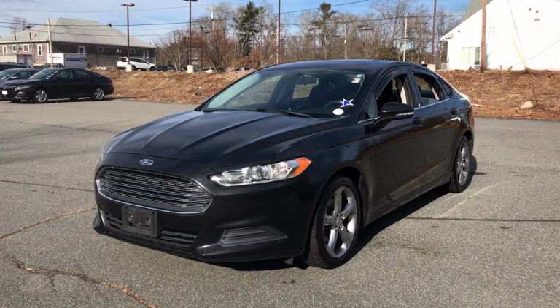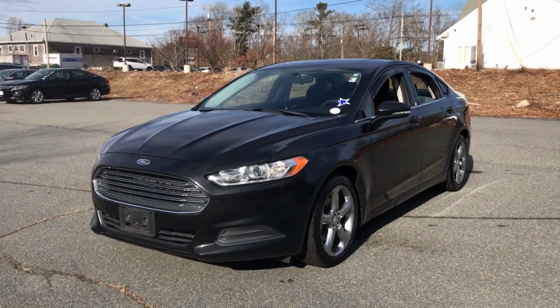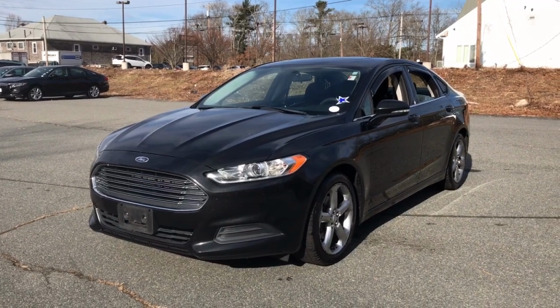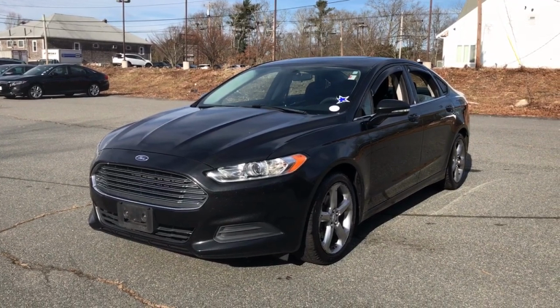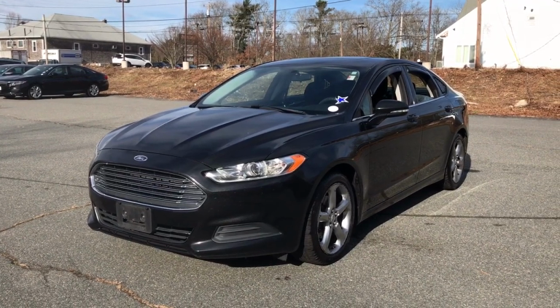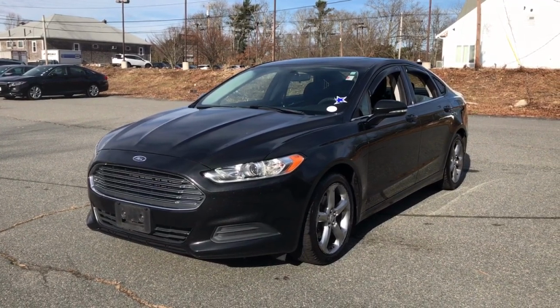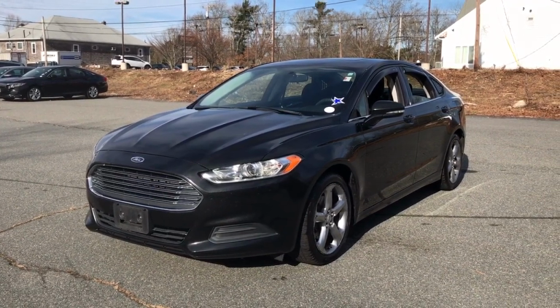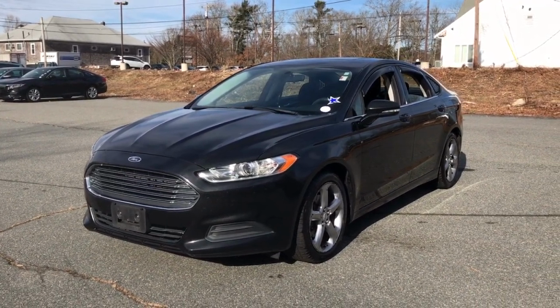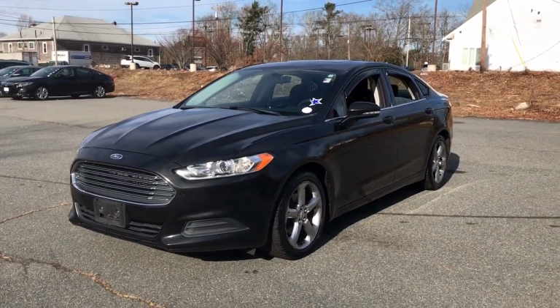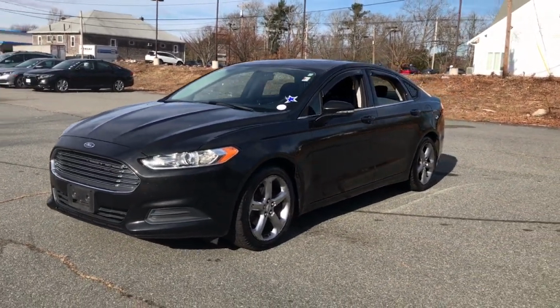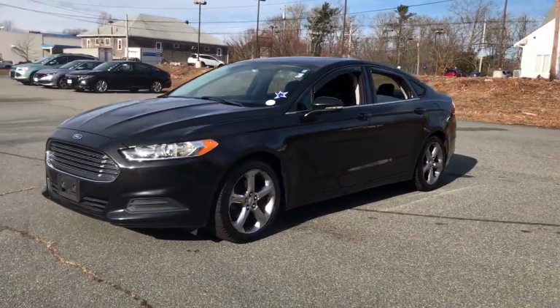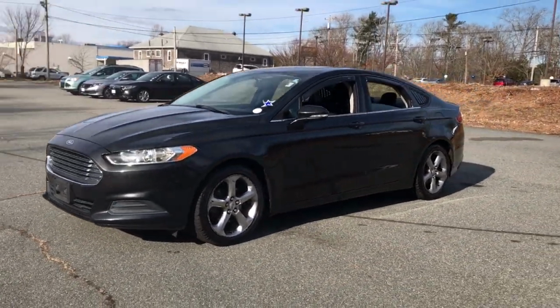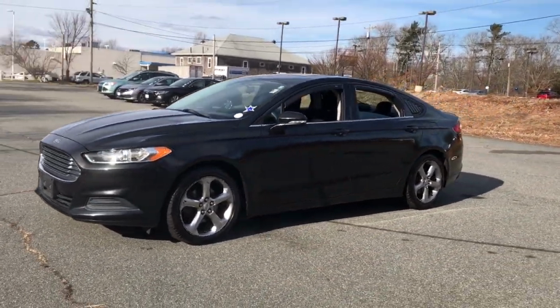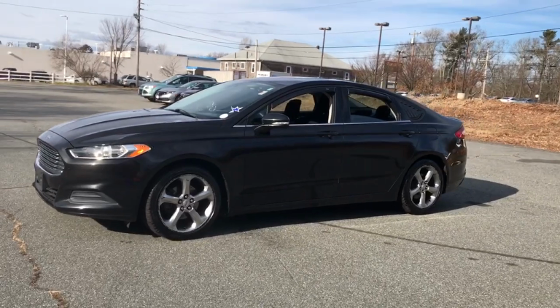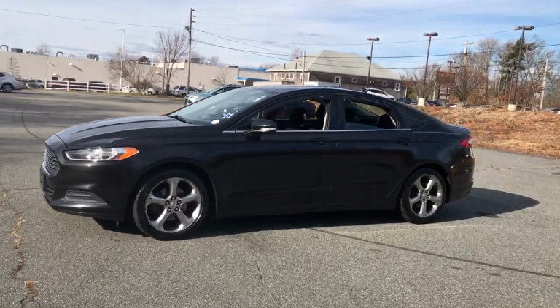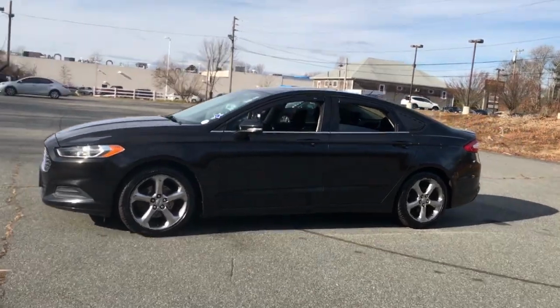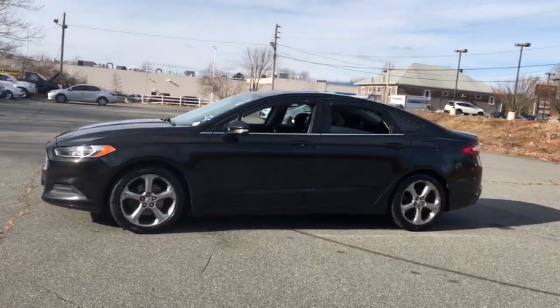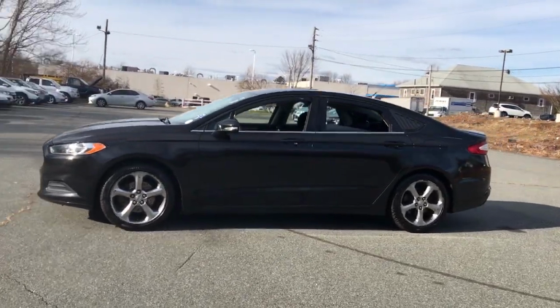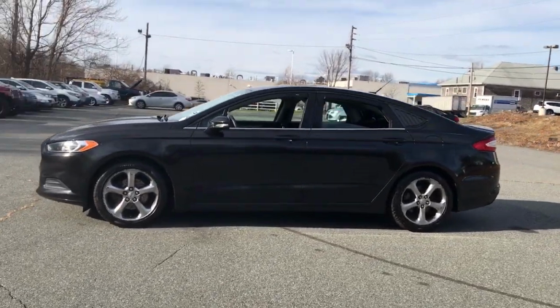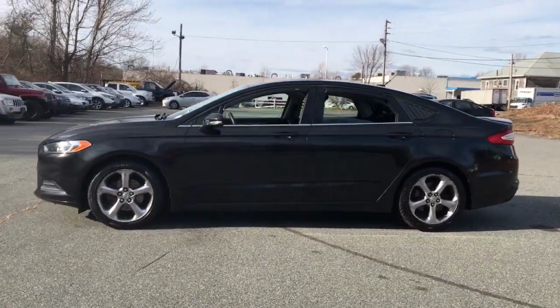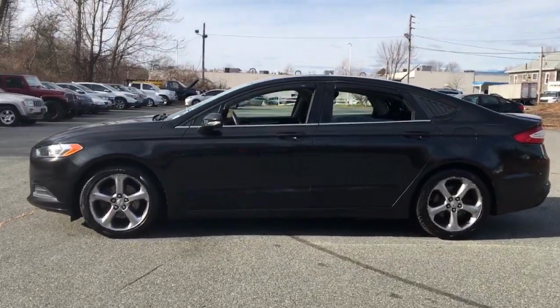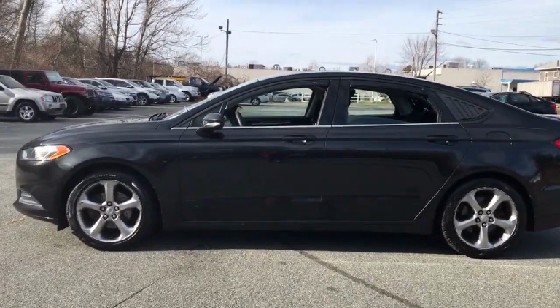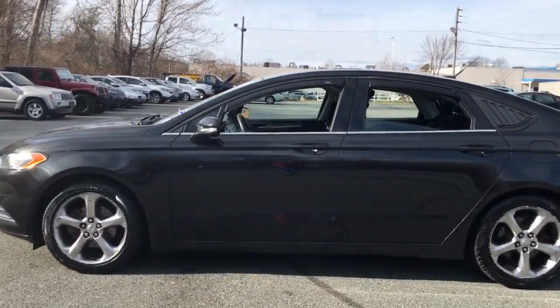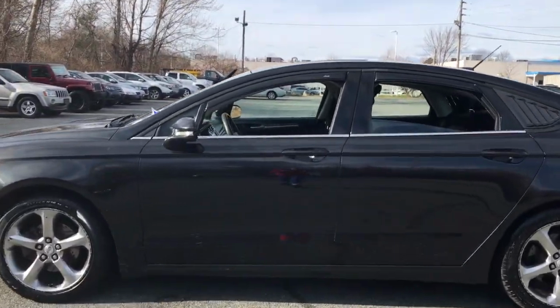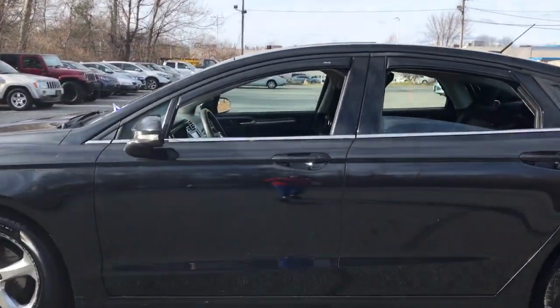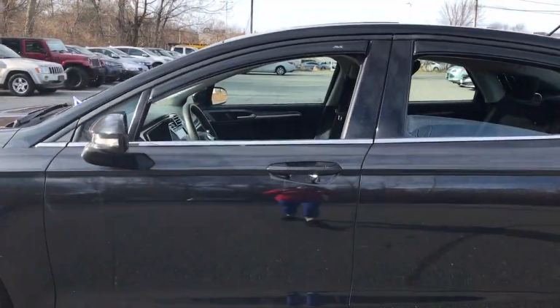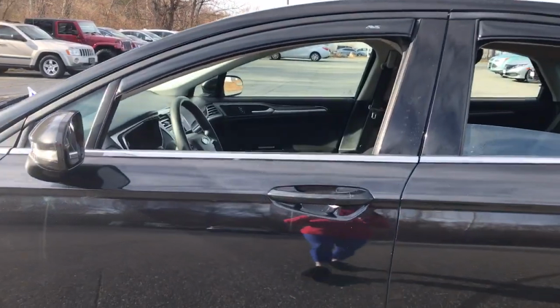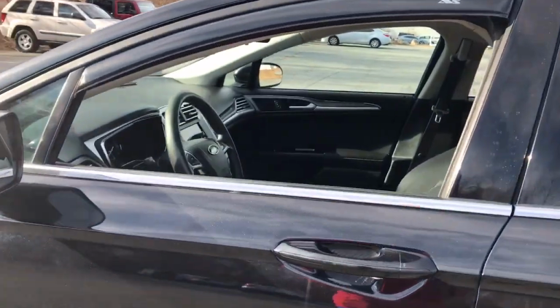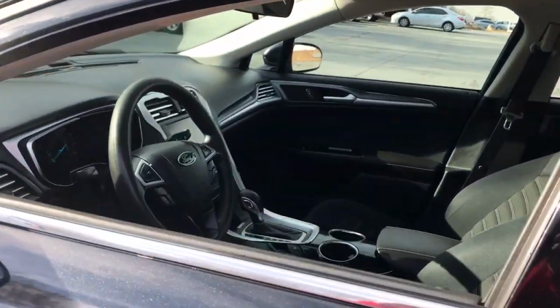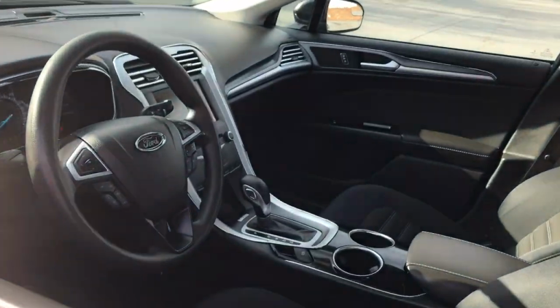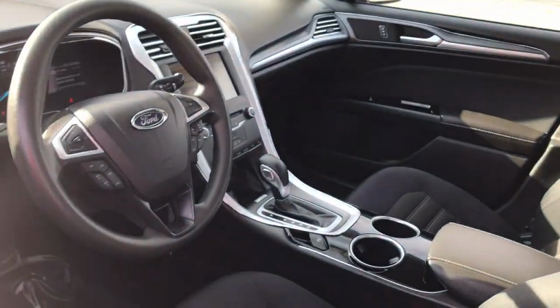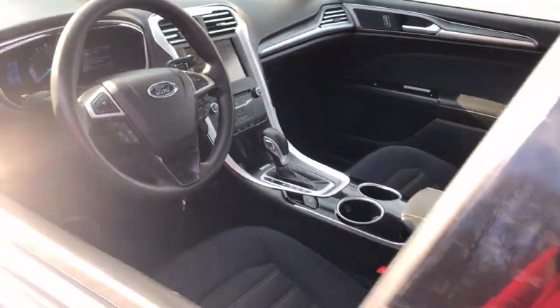Picture yourself in the 2013 Ford Fusion. This vehicle is an outstanding buy with fewer than 90,000 miles on the odometer. Take a closer look at this comfortable, stylish Fusion.